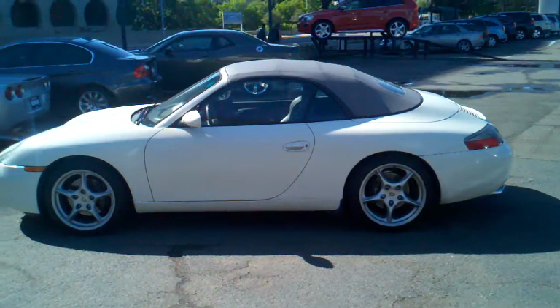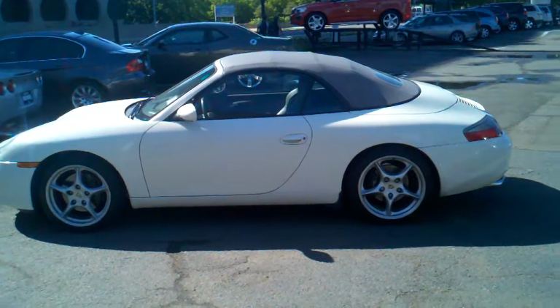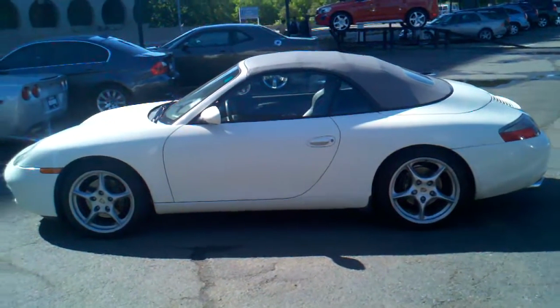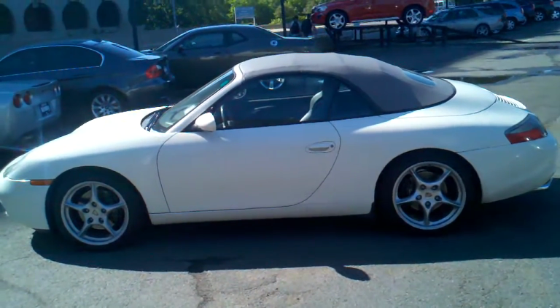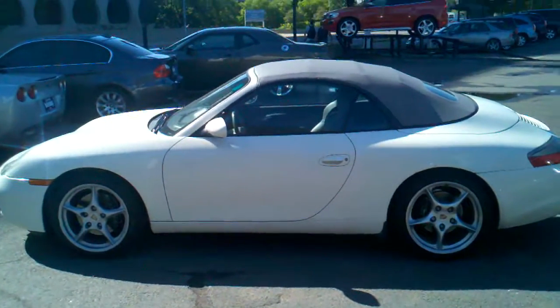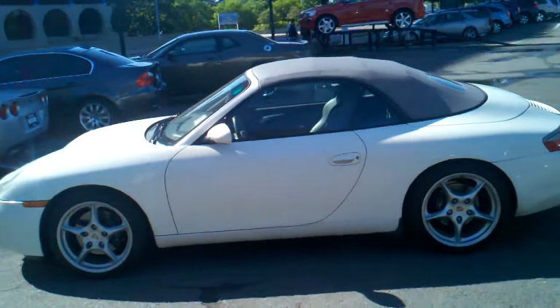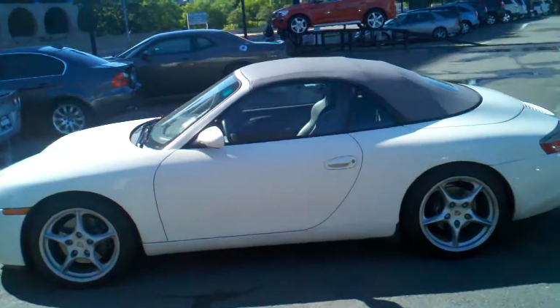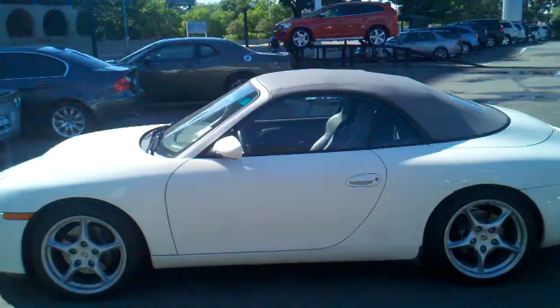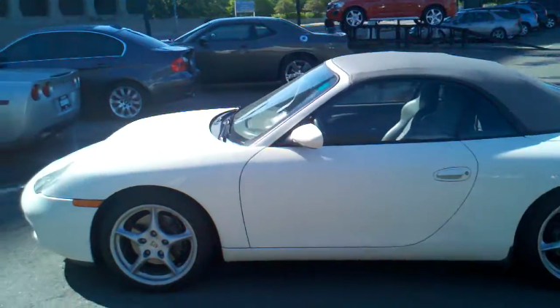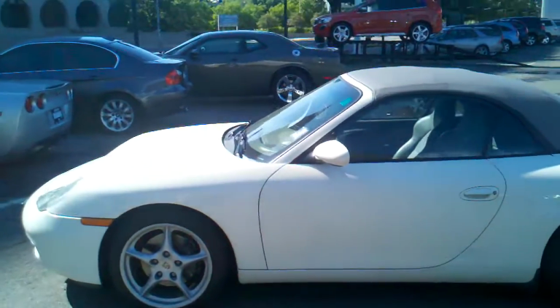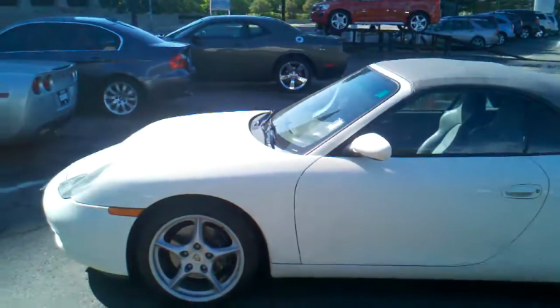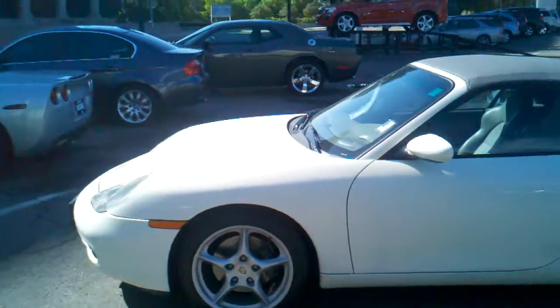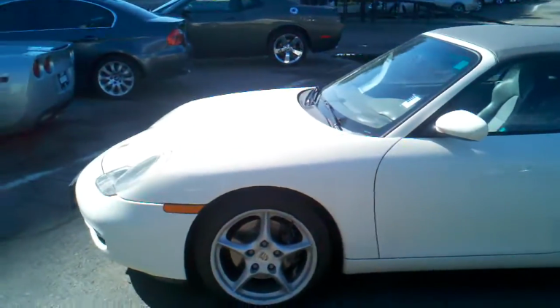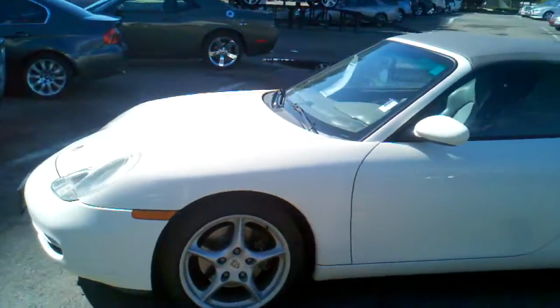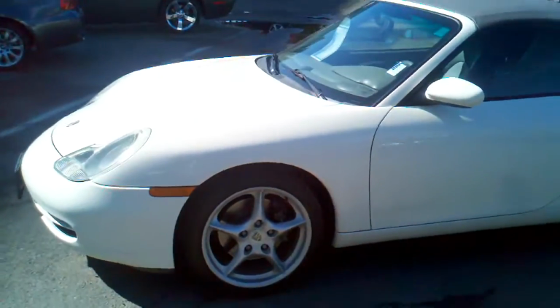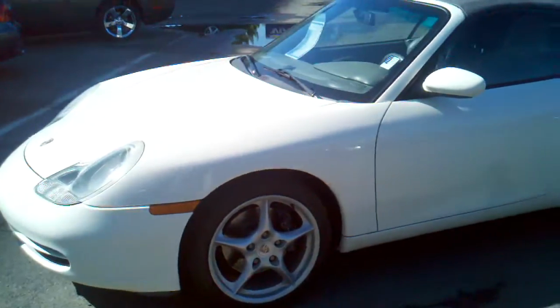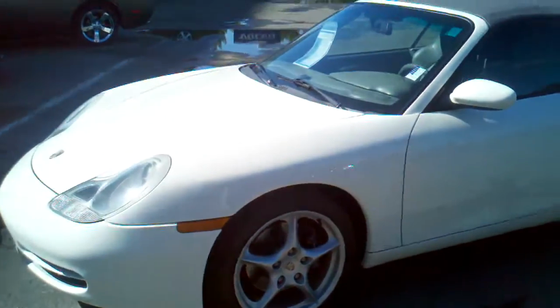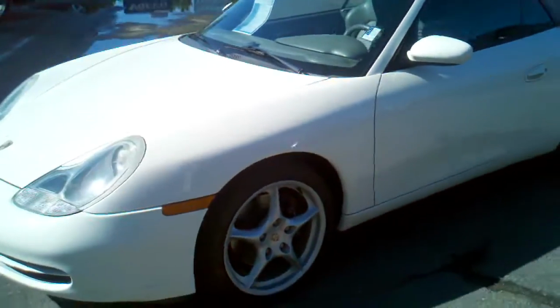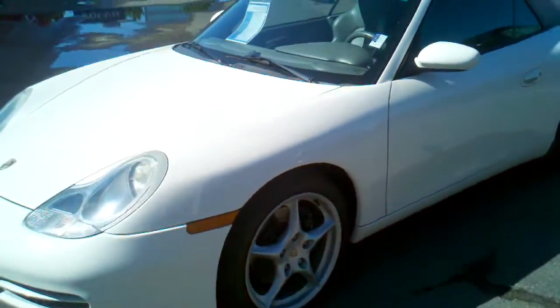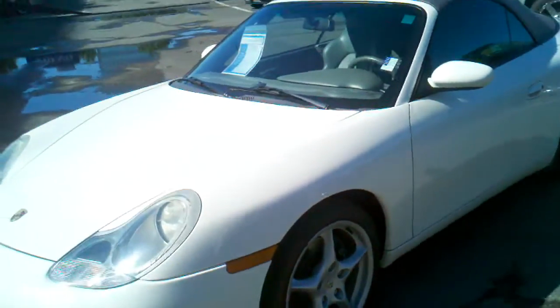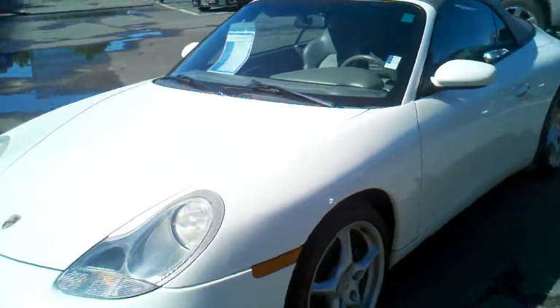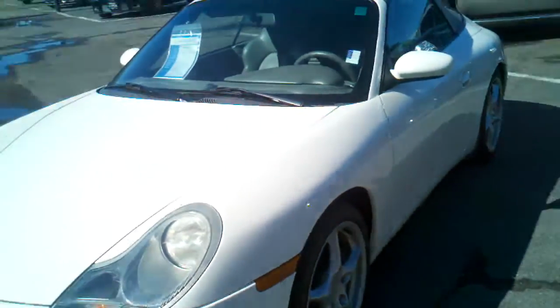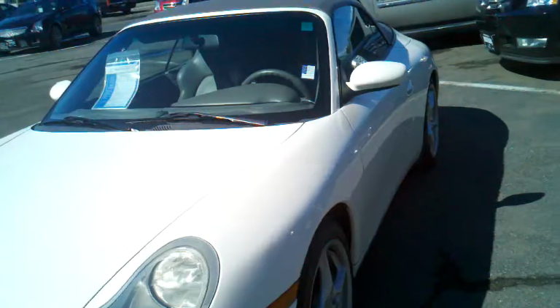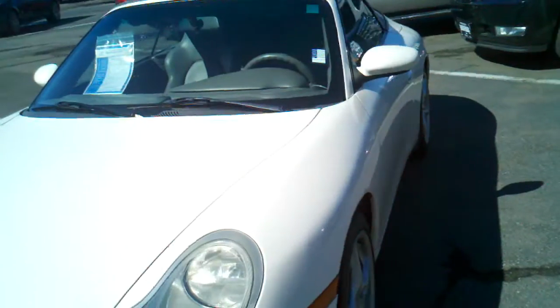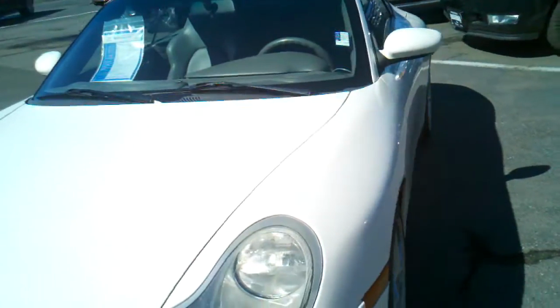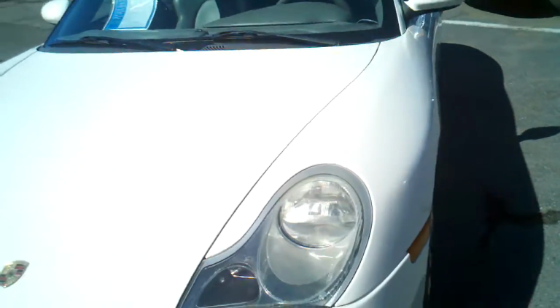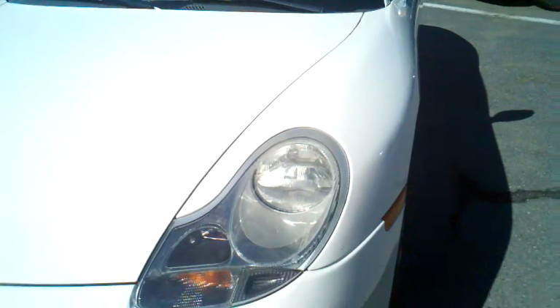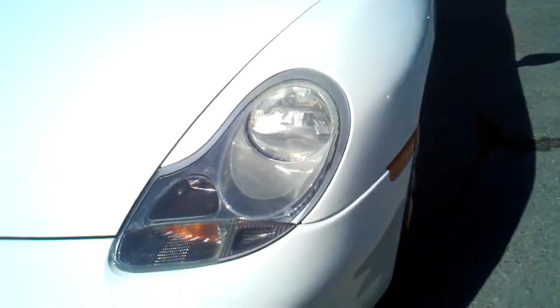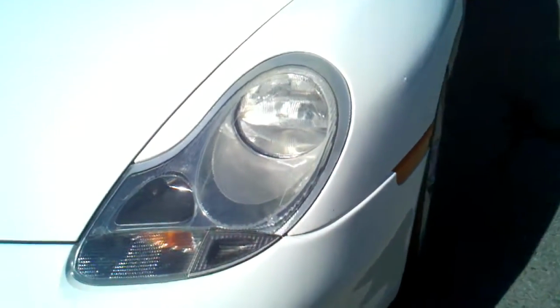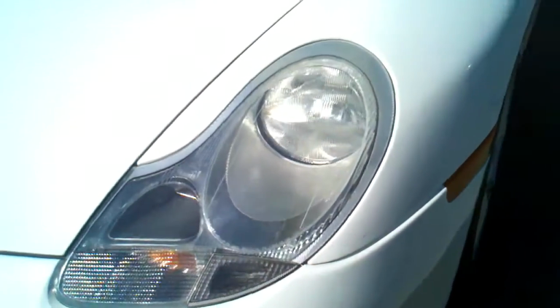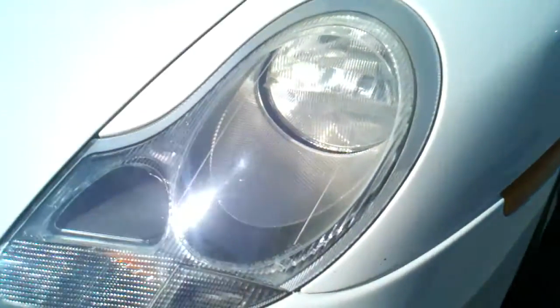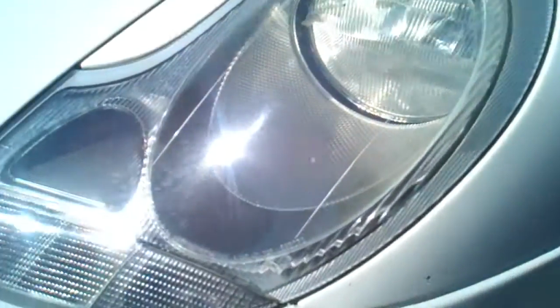Hi Hugo, this is Andrew at Rick and Buy. I just wanted to send you this quick video like I said I would. So let me just walk around the front of the car here and give you a close-up of some of the imperfections that I see.